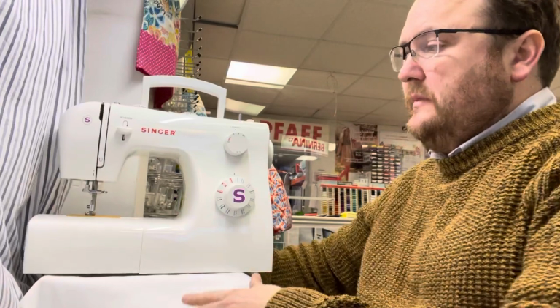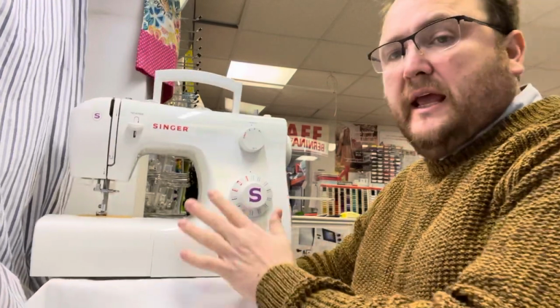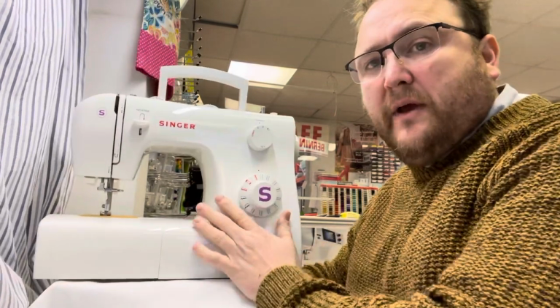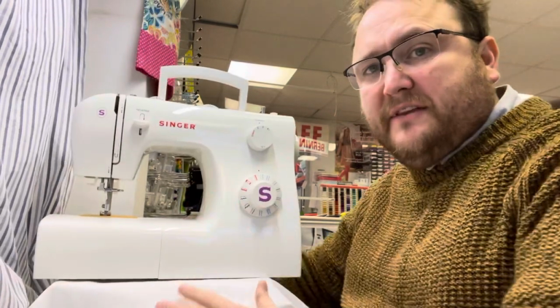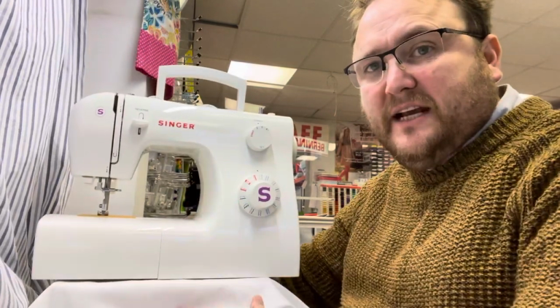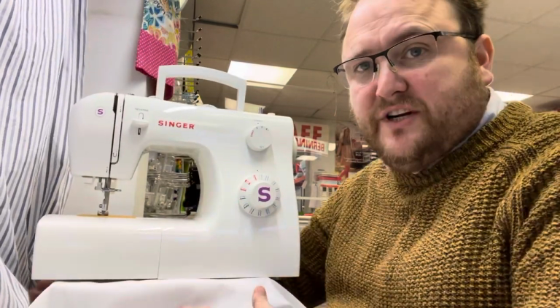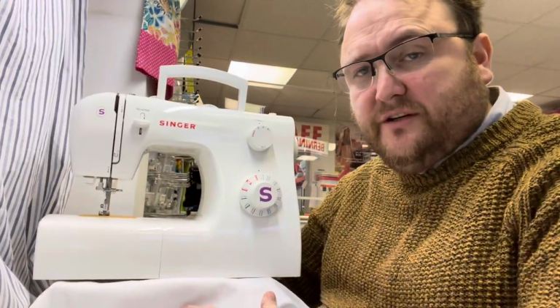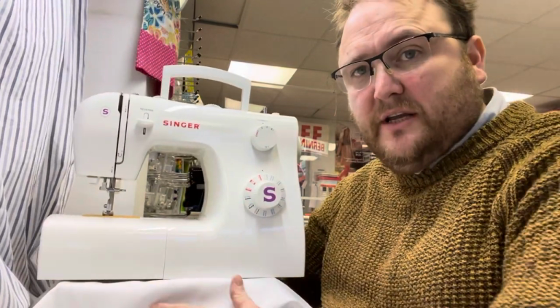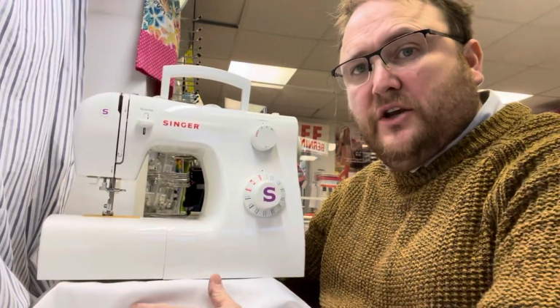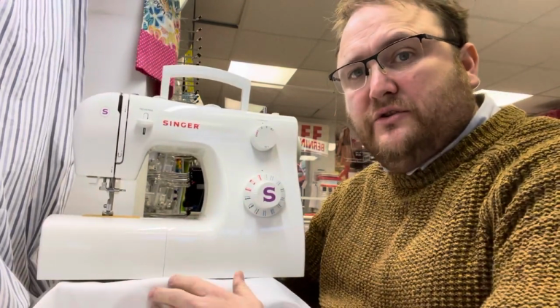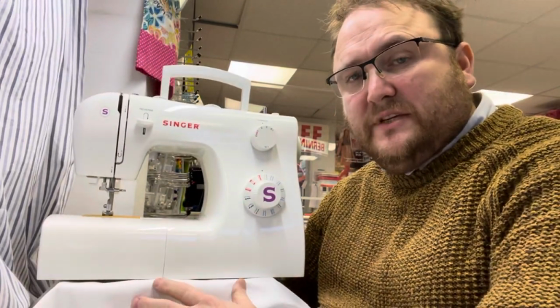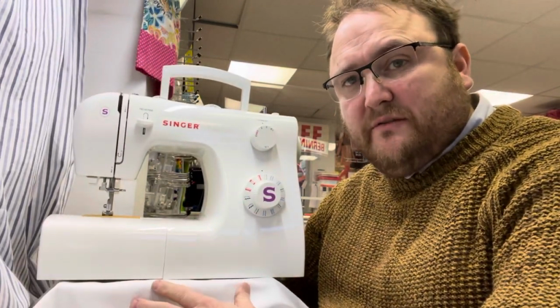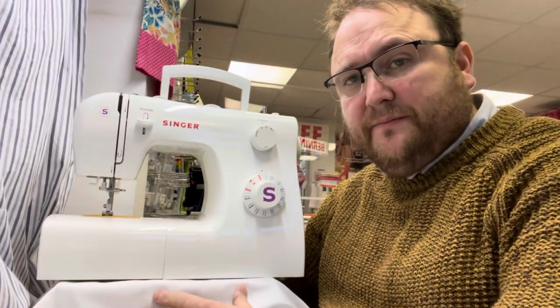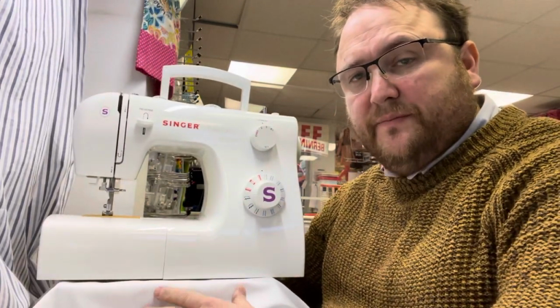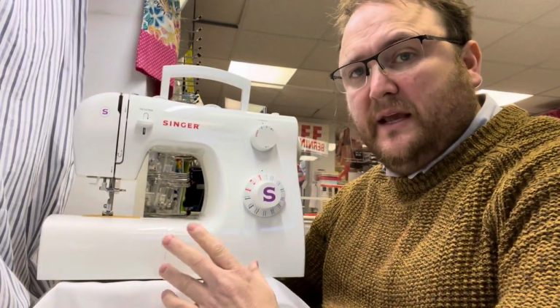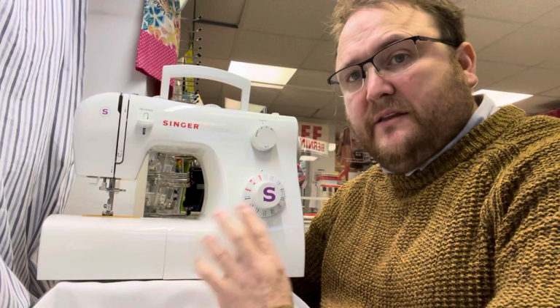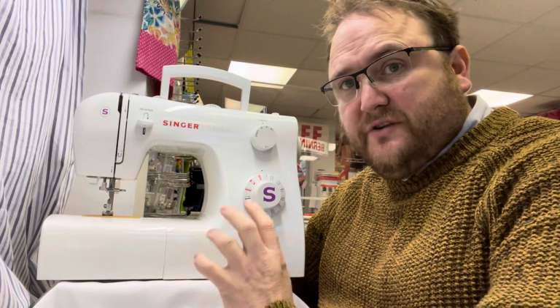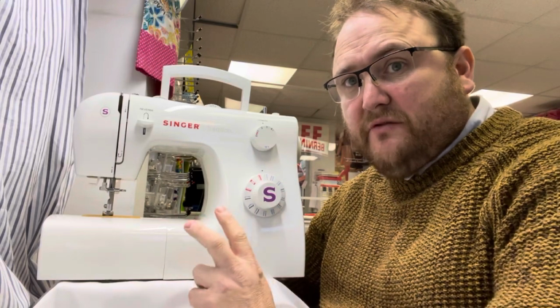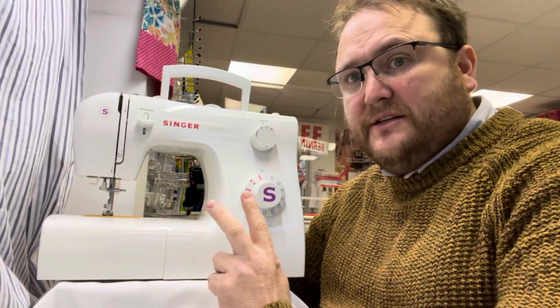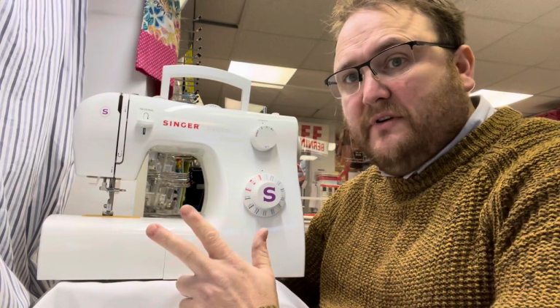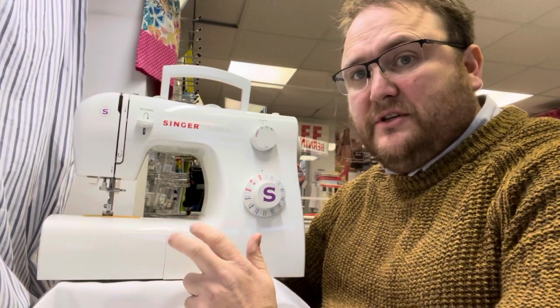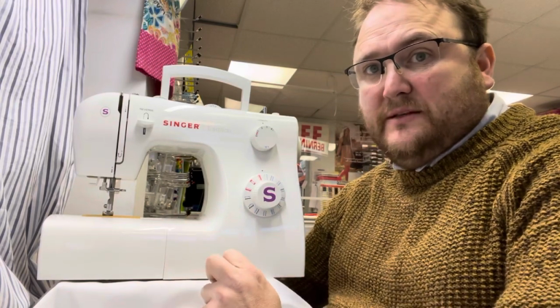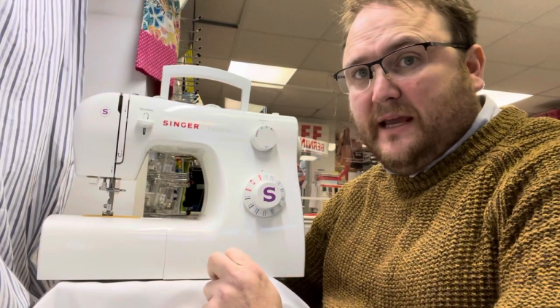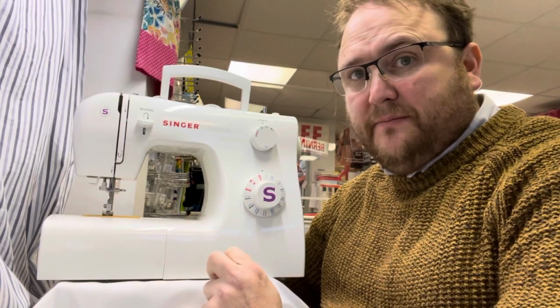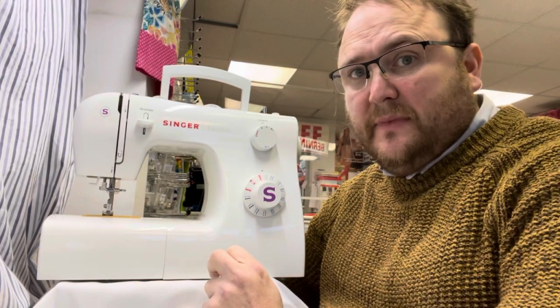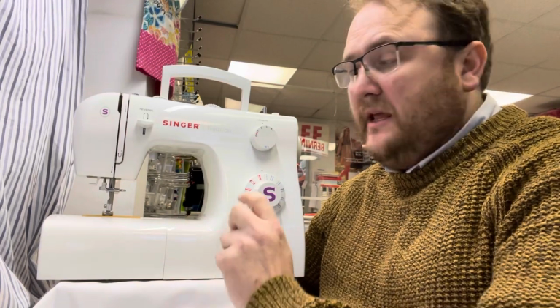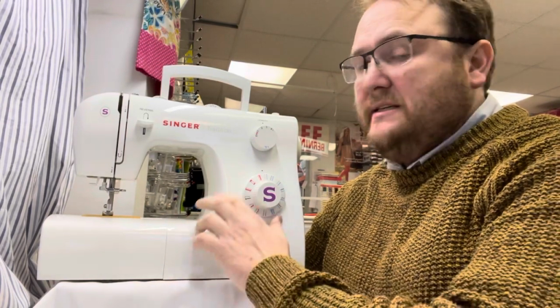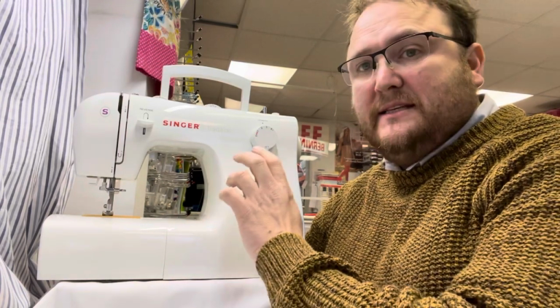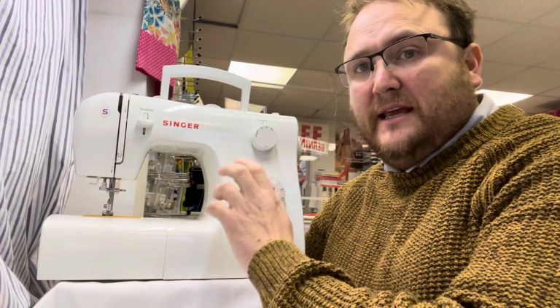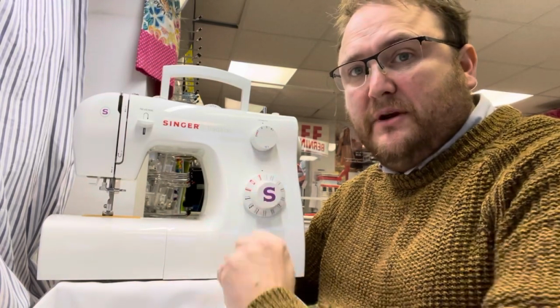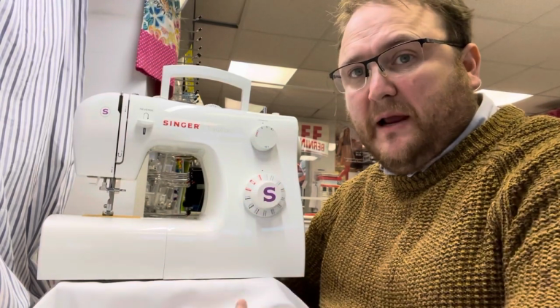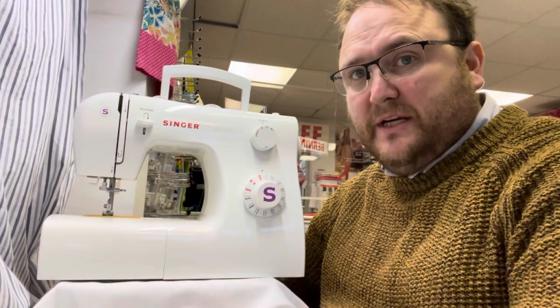Here we have the Singer Tradition 2263. The Tradition range has three machines within it, and this is the middle spec machine.